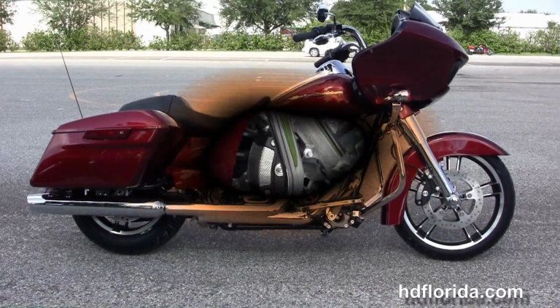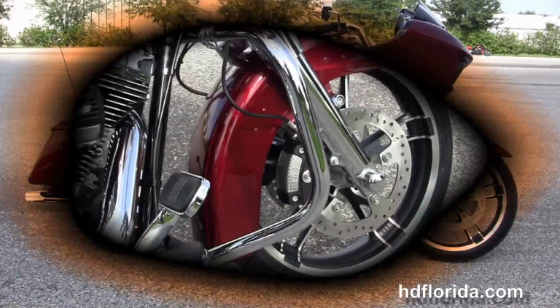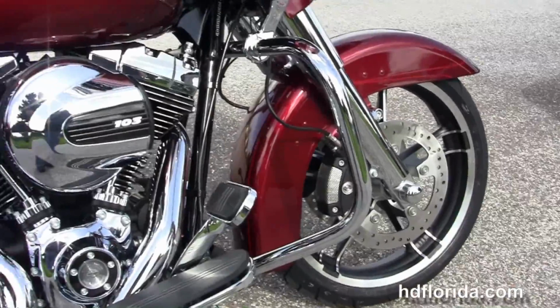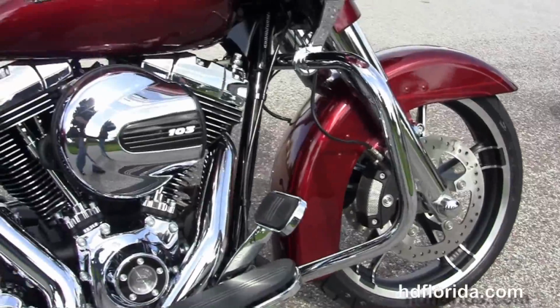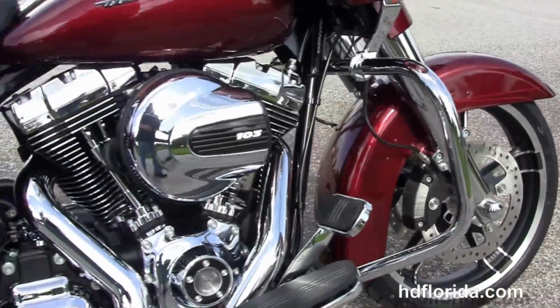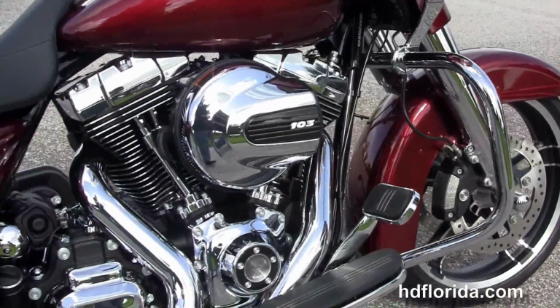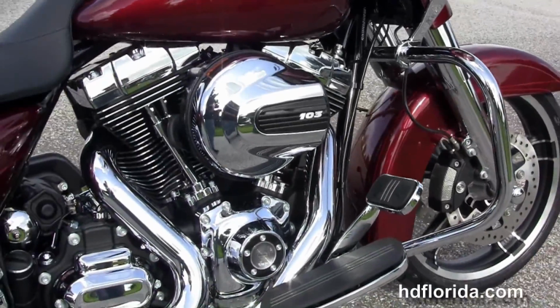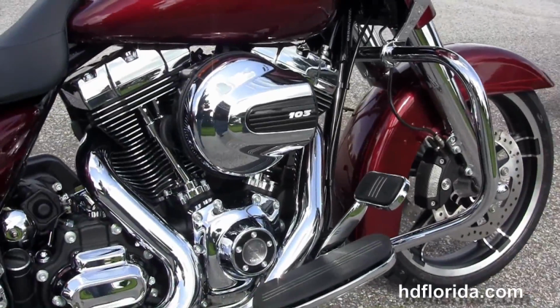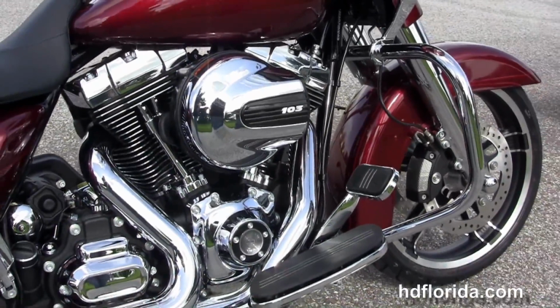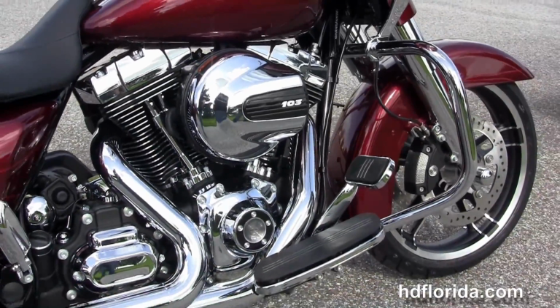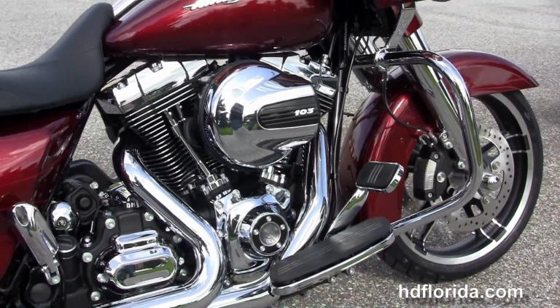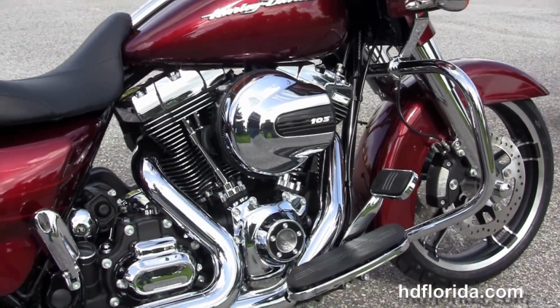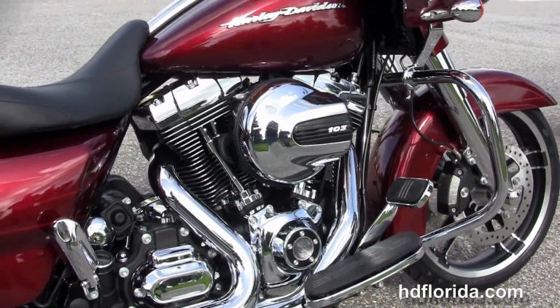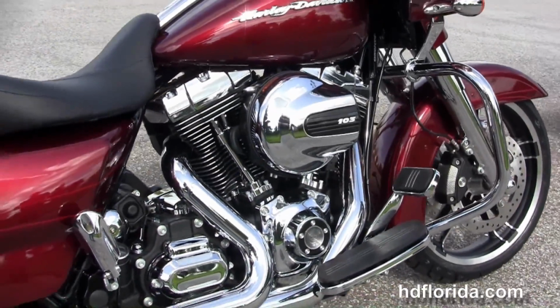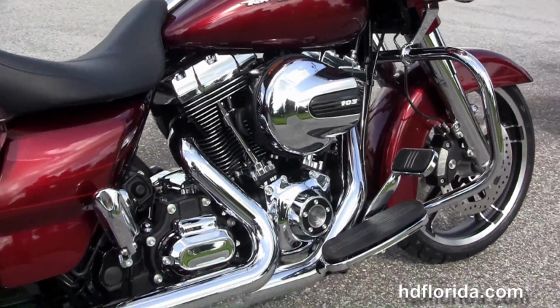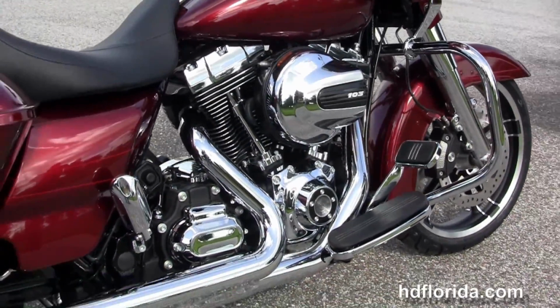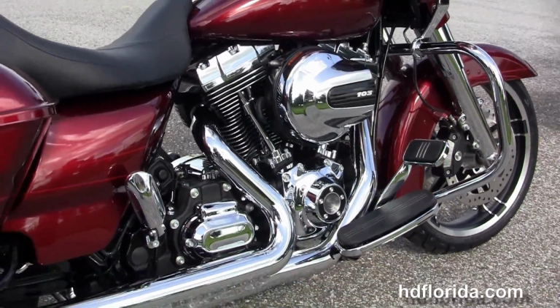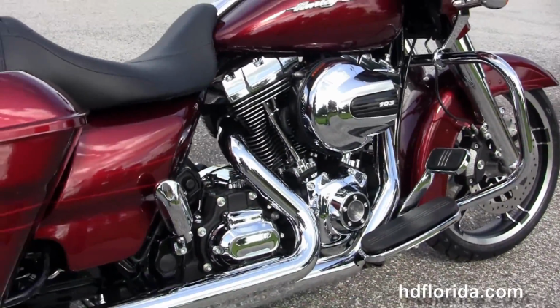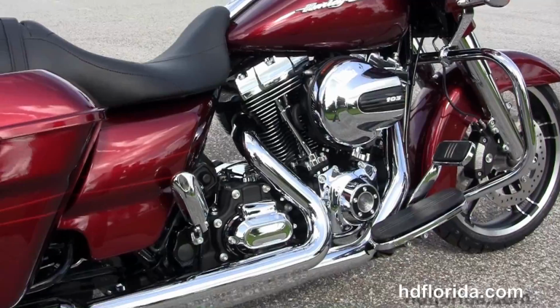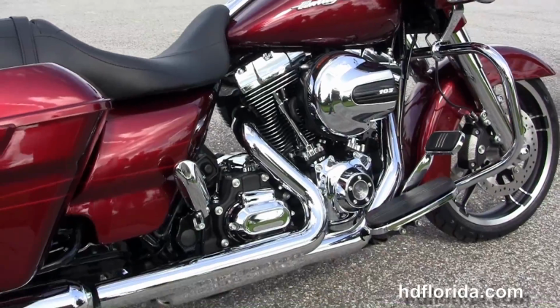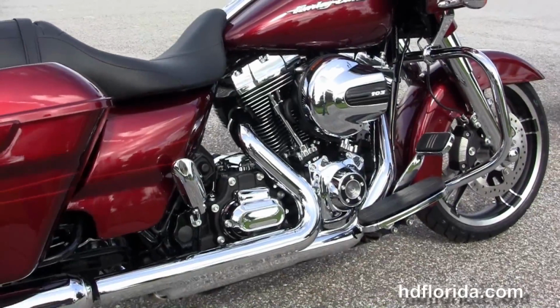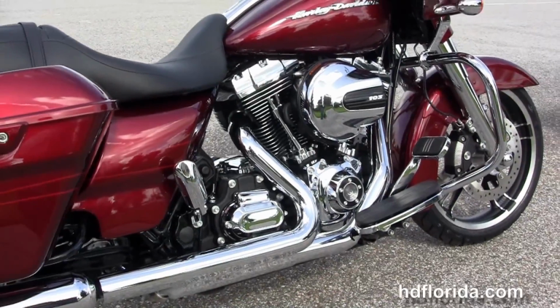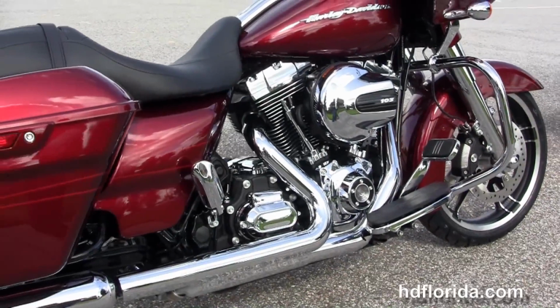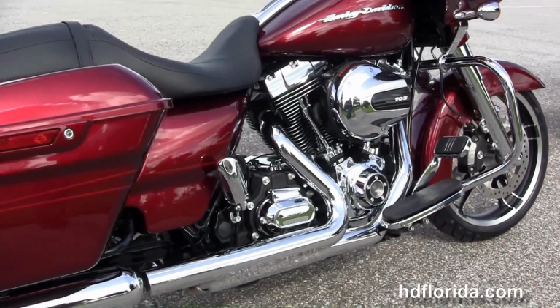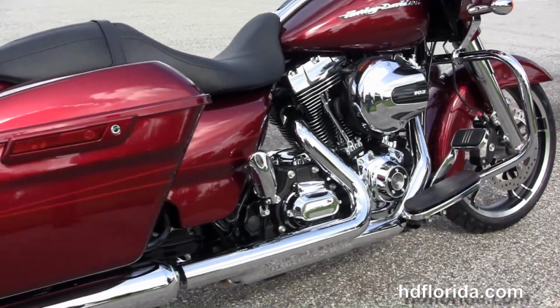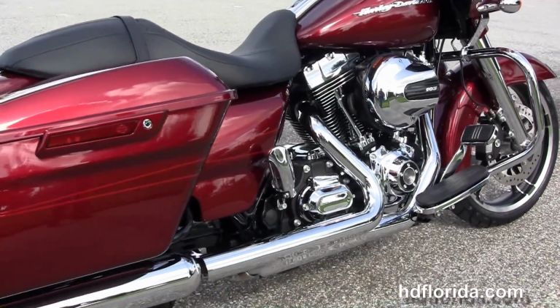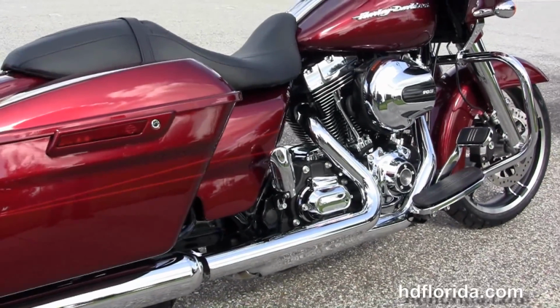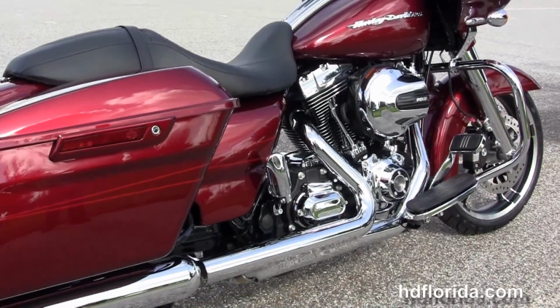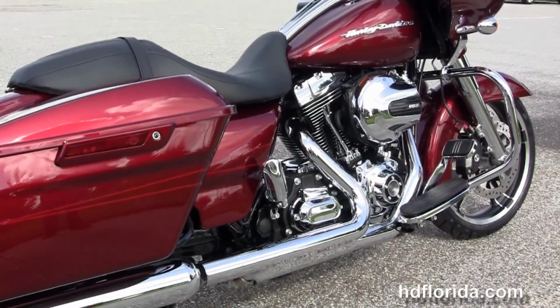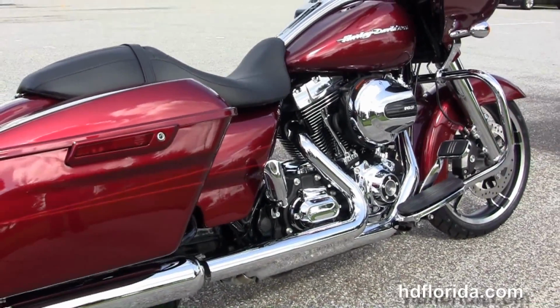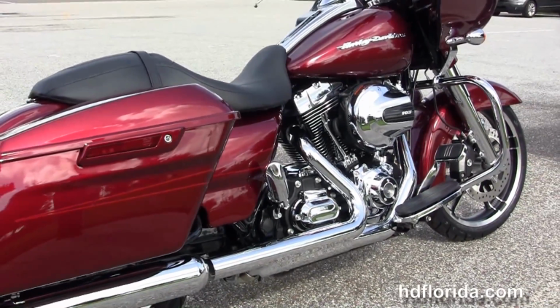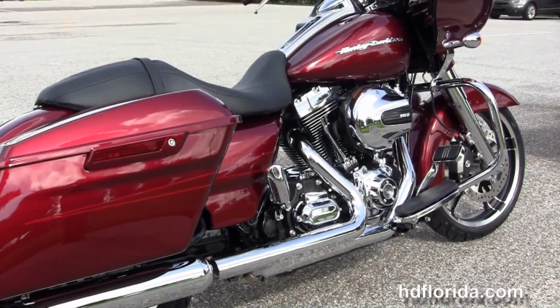The Road Glide Special starts out front with the low profile front fender where you get a great look at the 19-inch enforcer wheels. And stopping this bad boy, we got the floating rotors with 4-piston Brembo calipers.